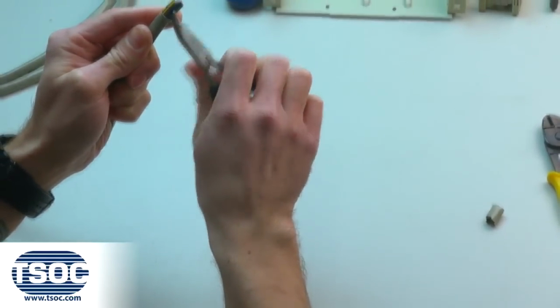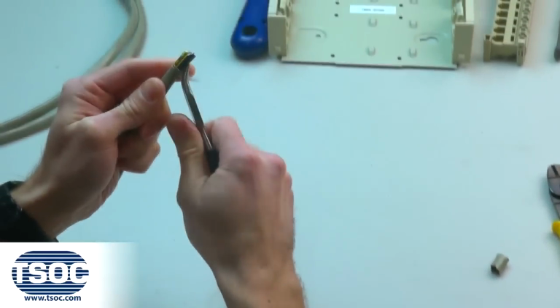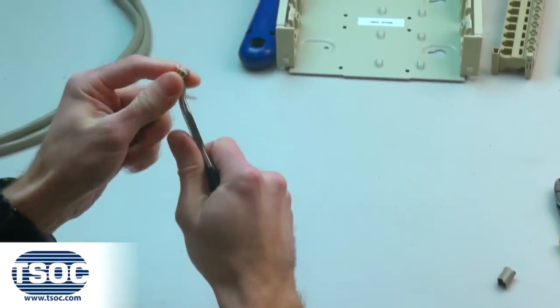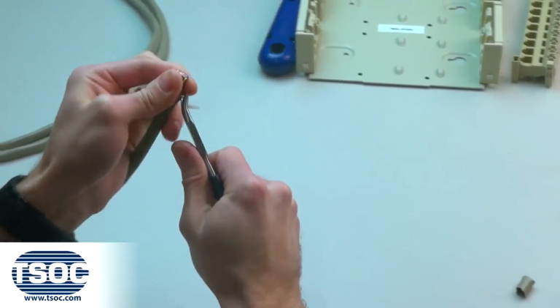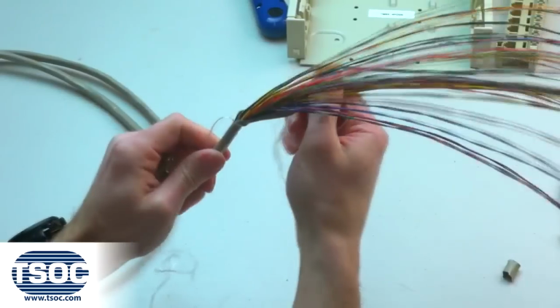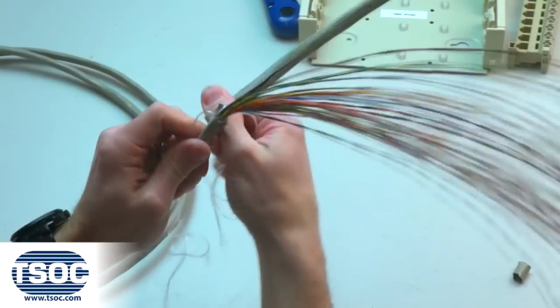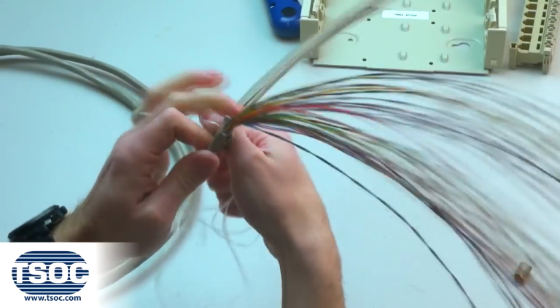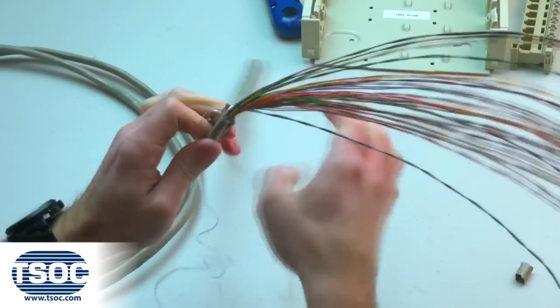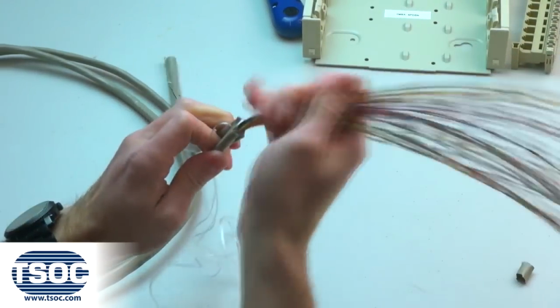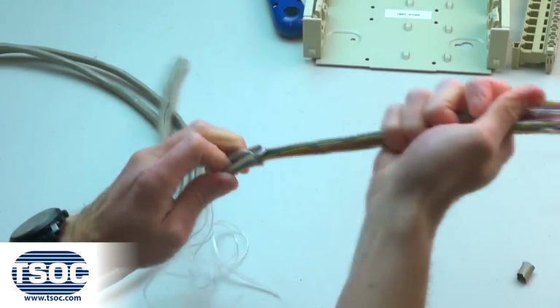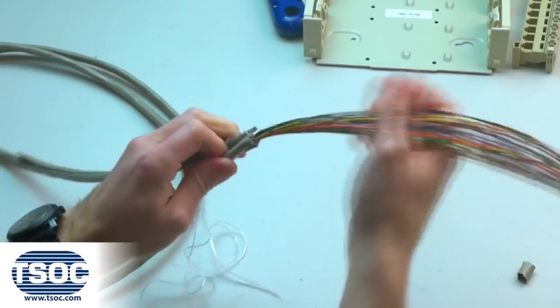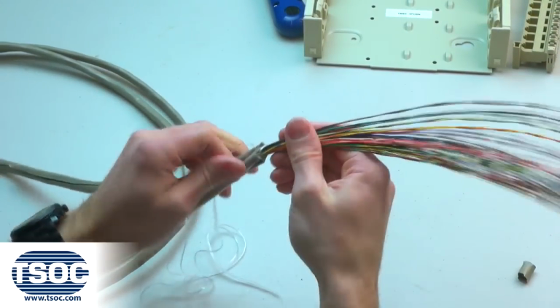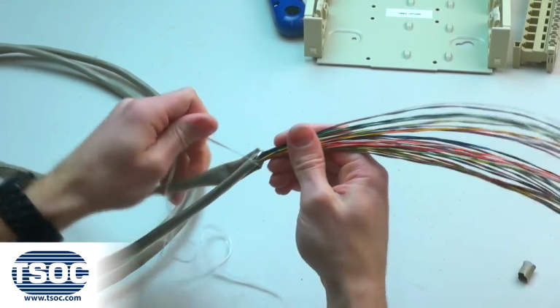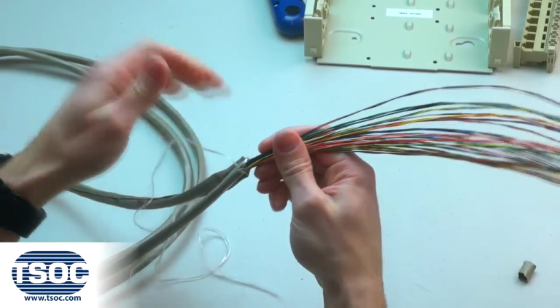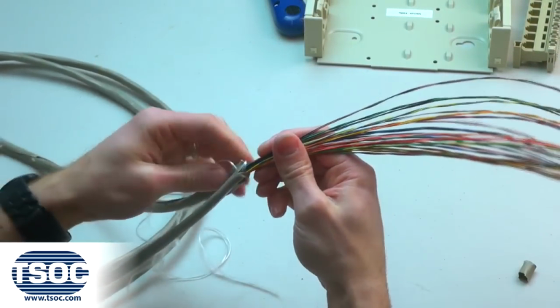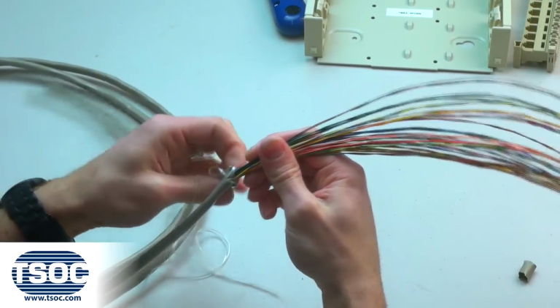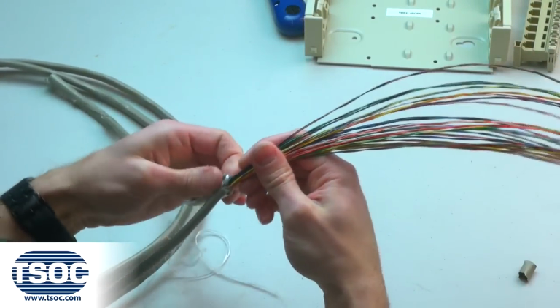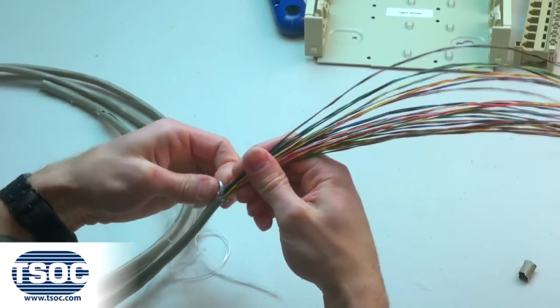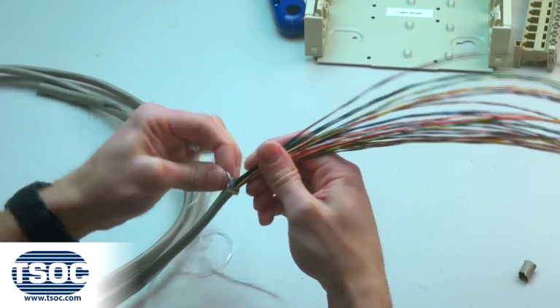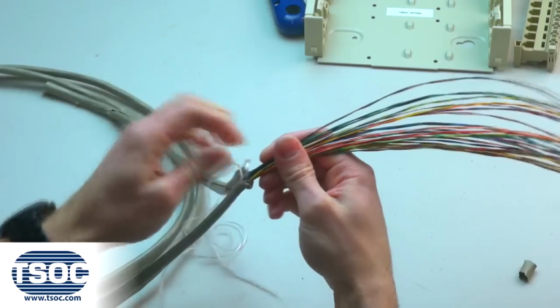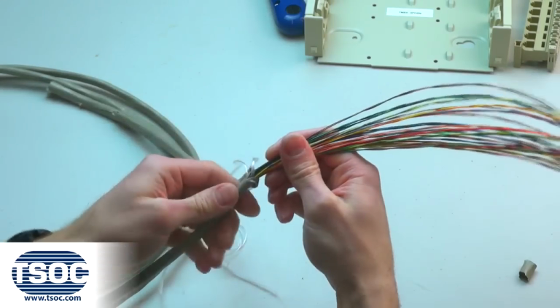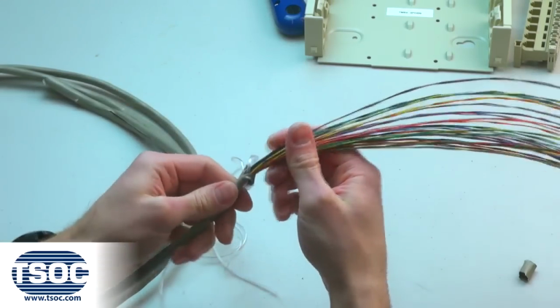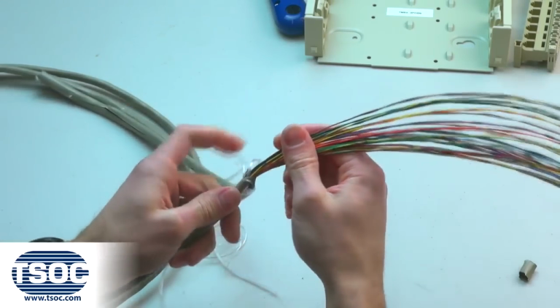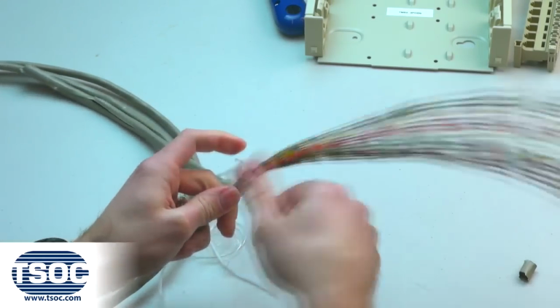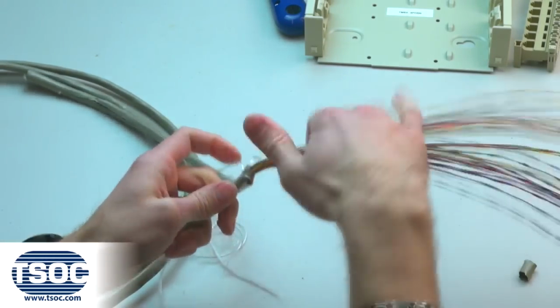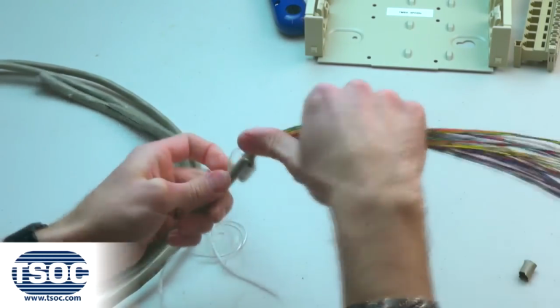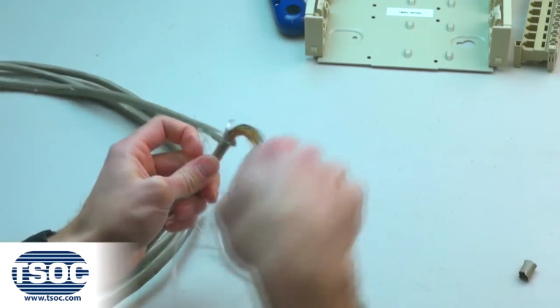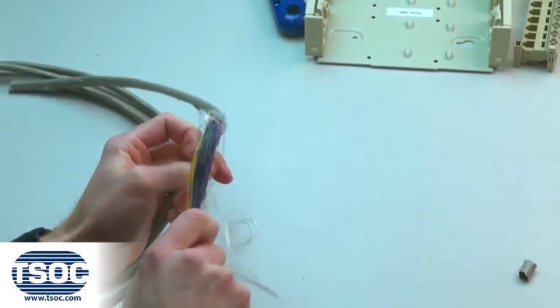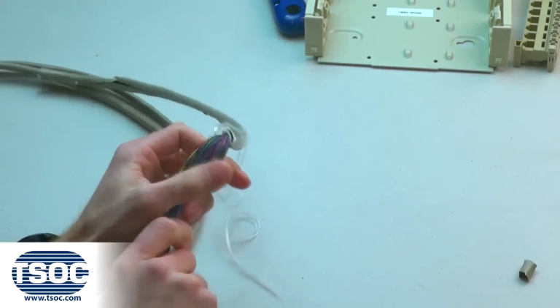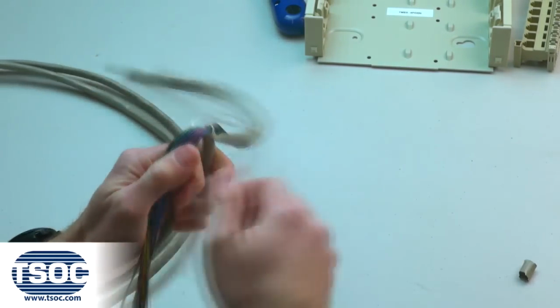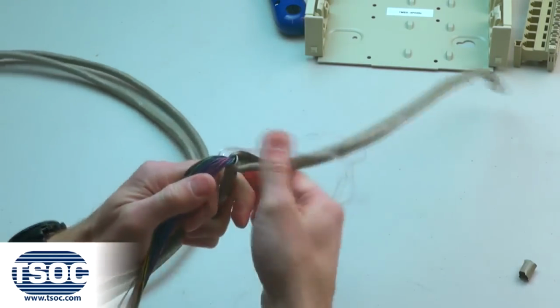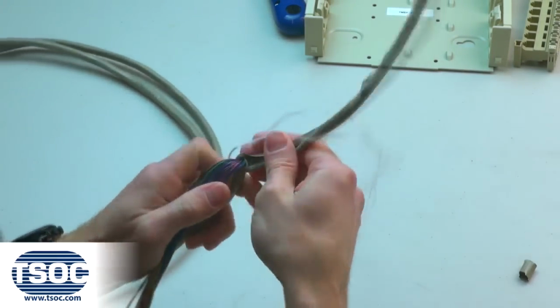Step 2. Remove the jacket, exposing the 50 insulated conductors and the nylon thread pull string. Use the needle nose pliers and pull string to expose the required length of wire.